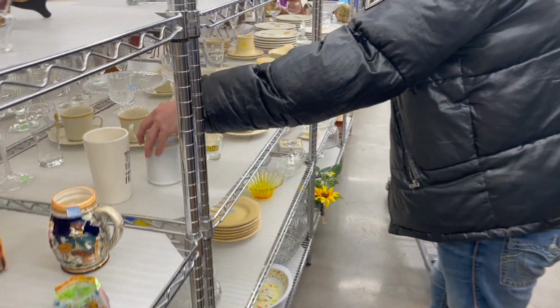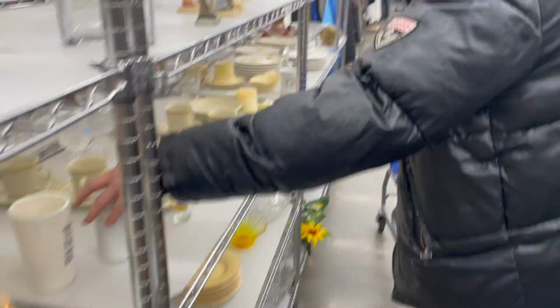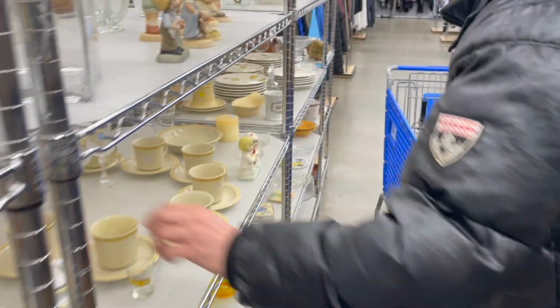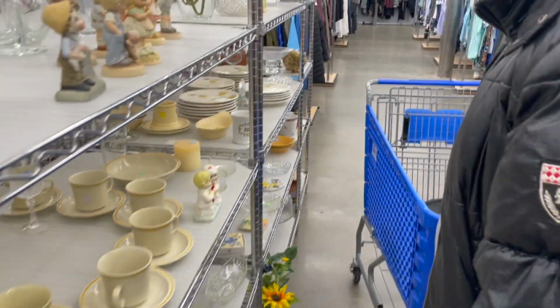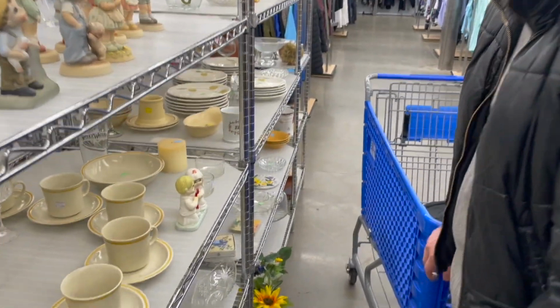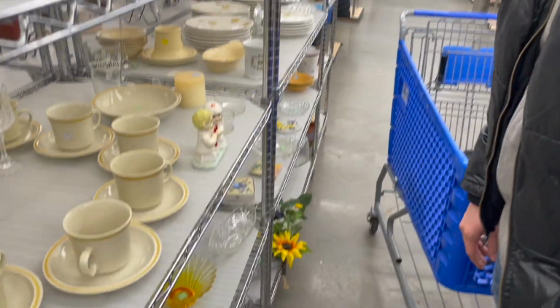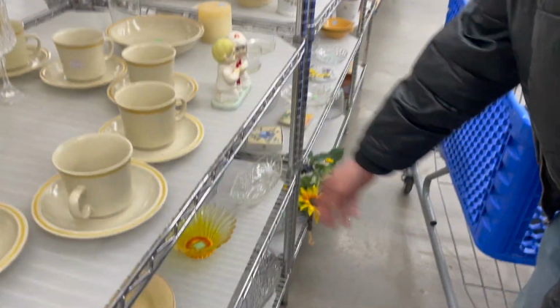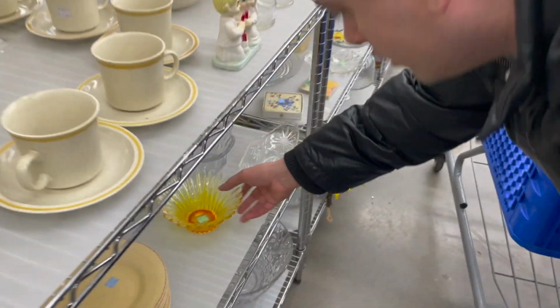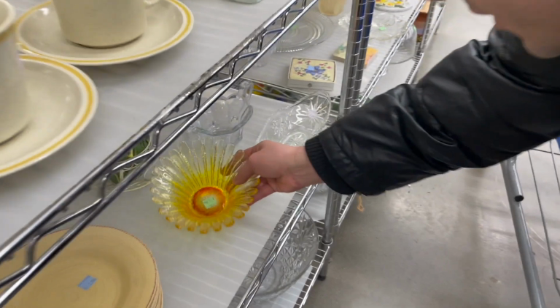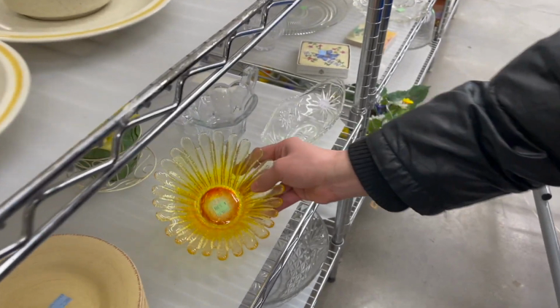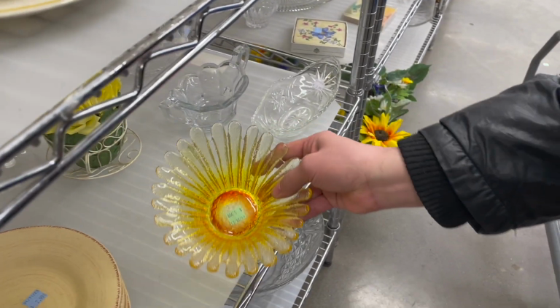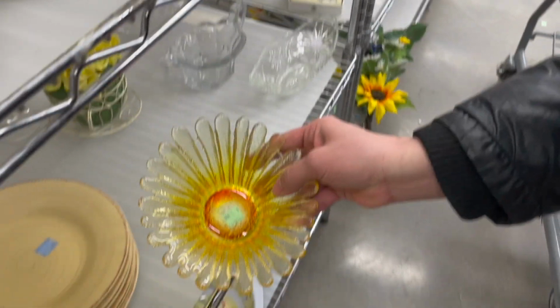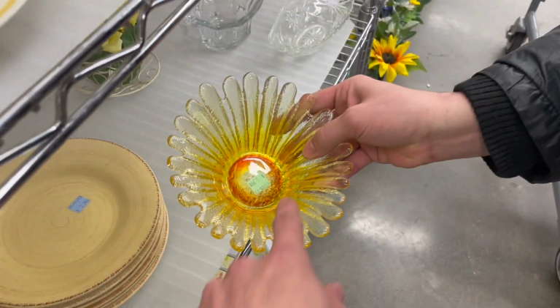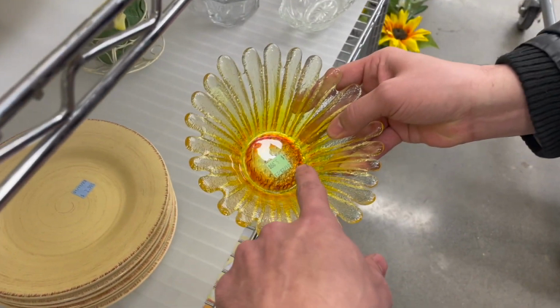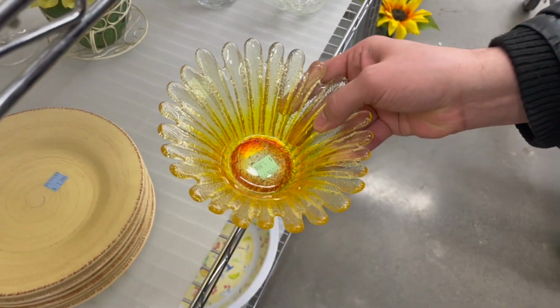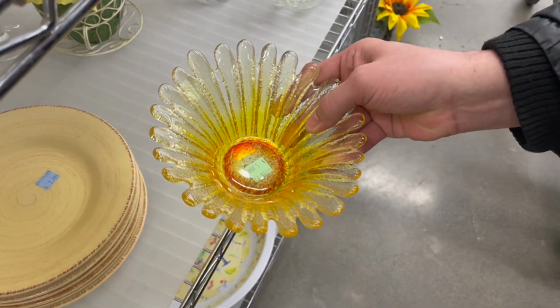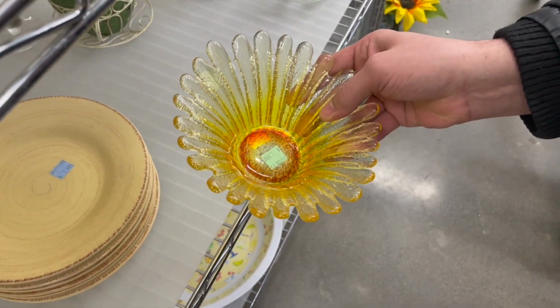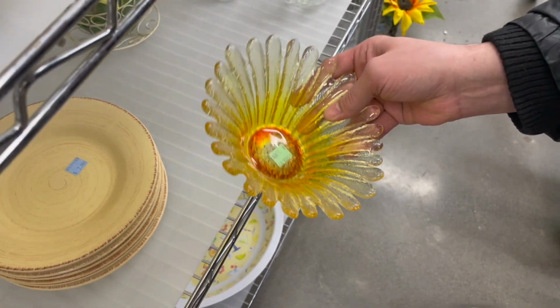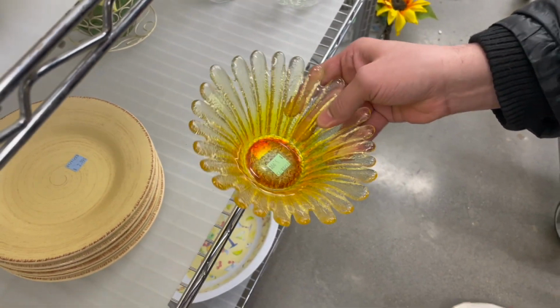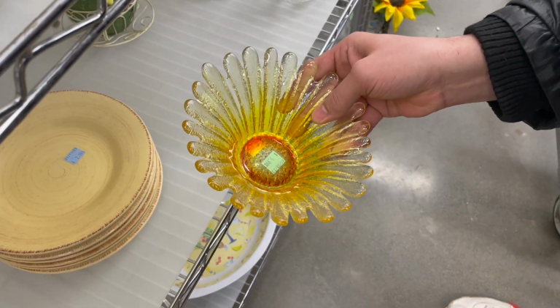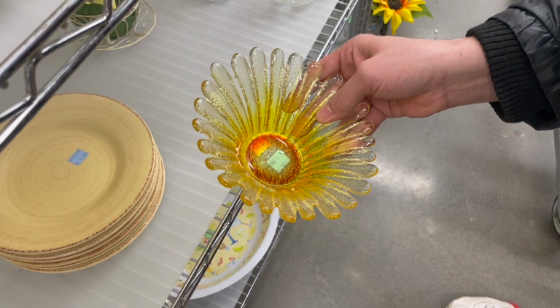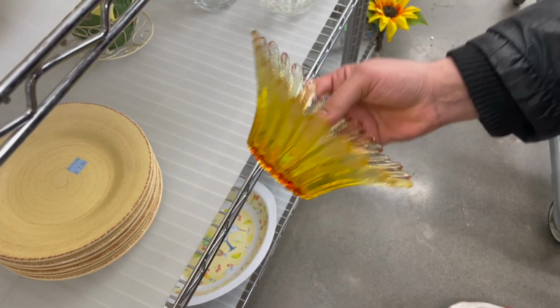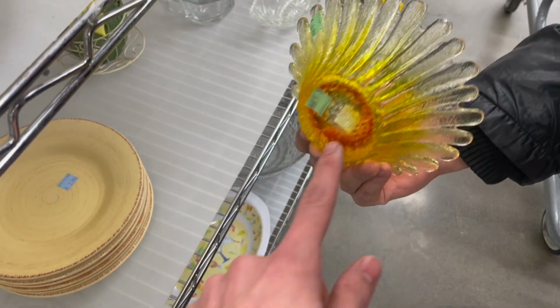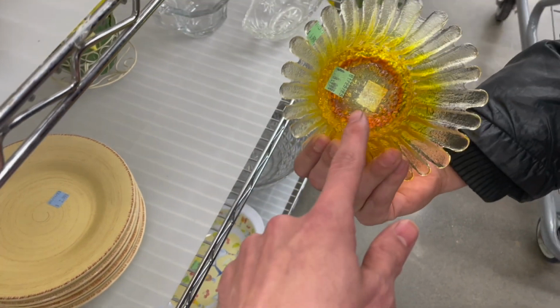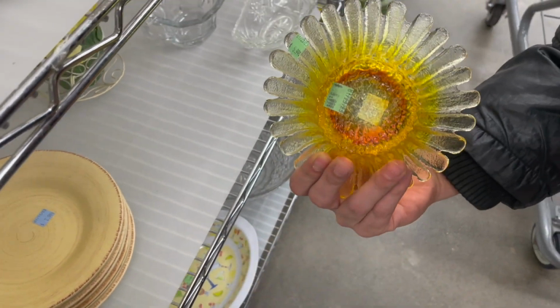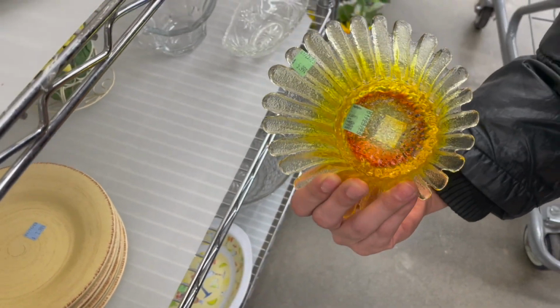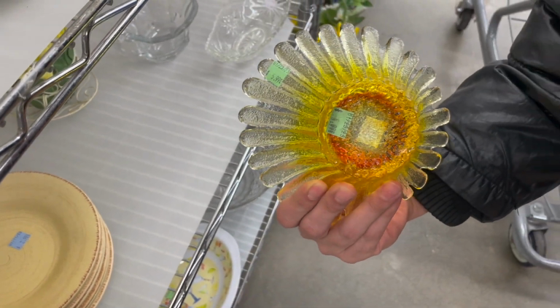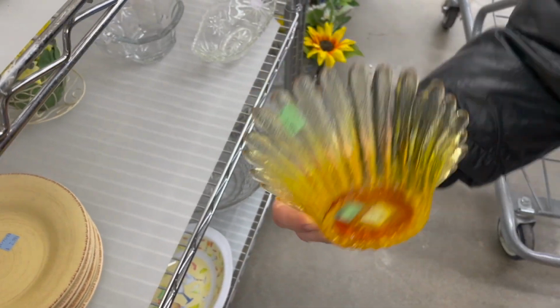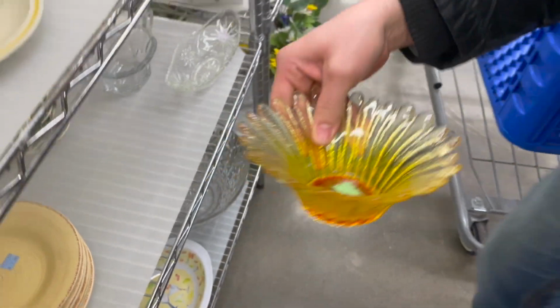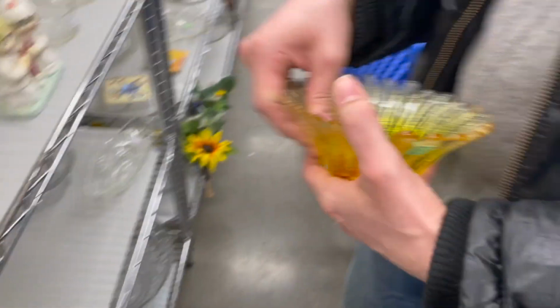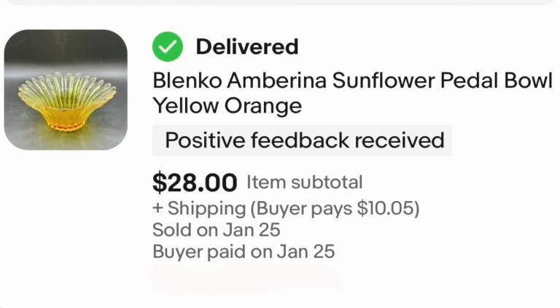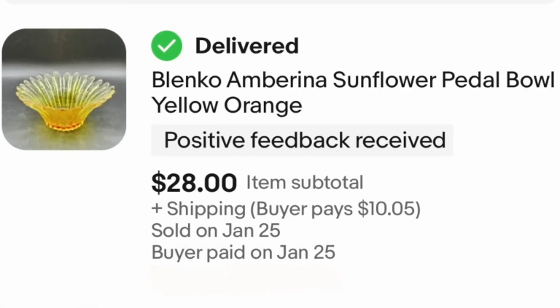Did you see anything Michael? Oh my god, is that Blanco on my head? I think it is Blanco. I think I've seen it before — it's a sunflower for $5.99.